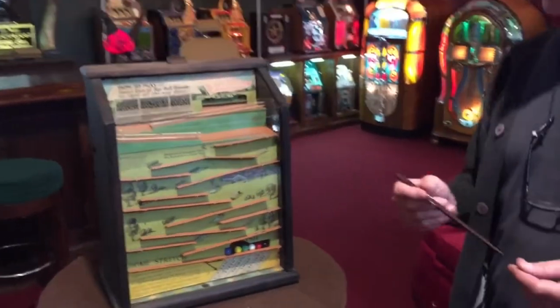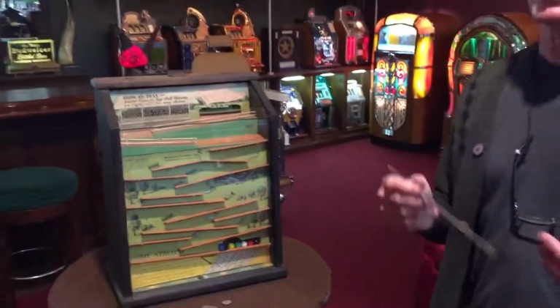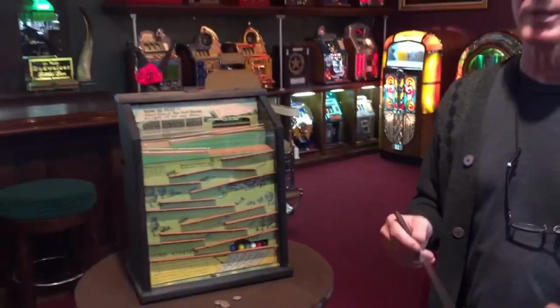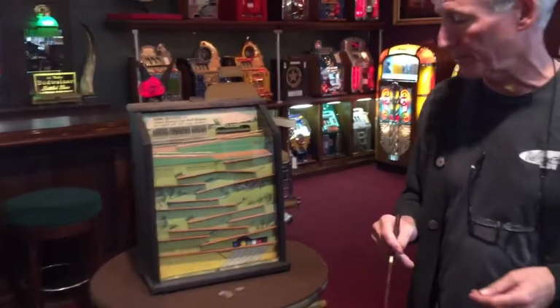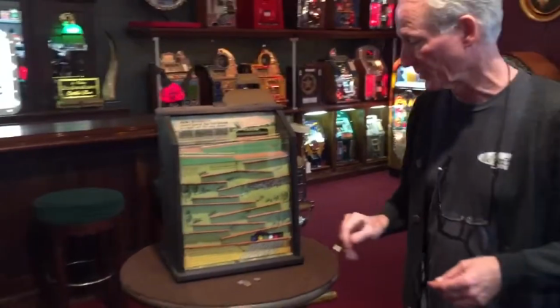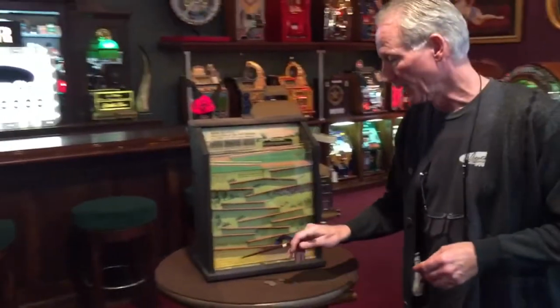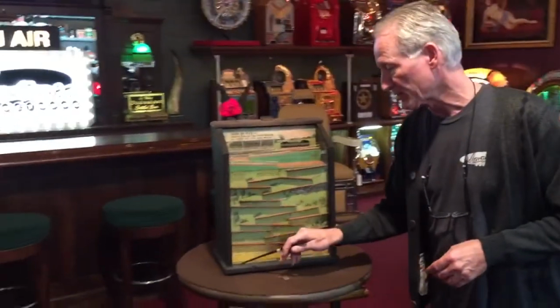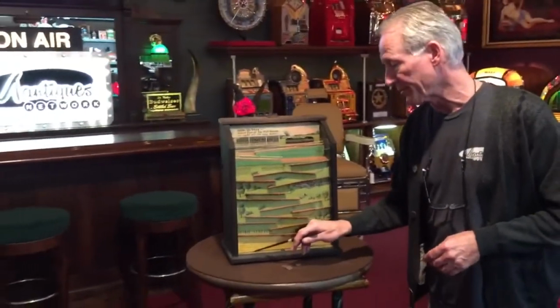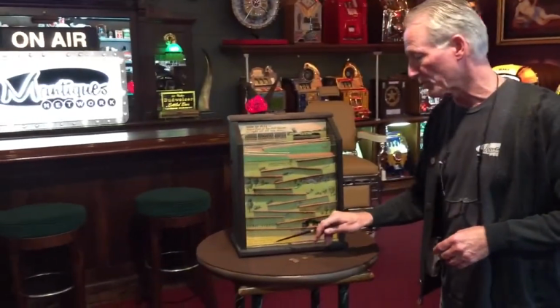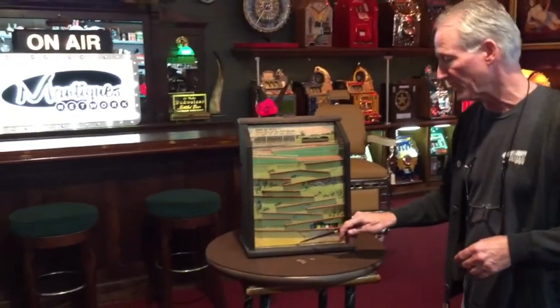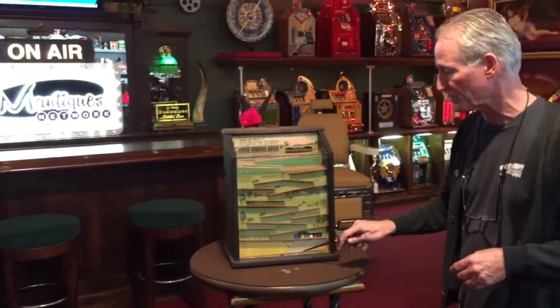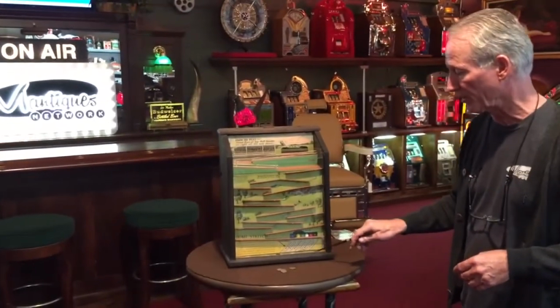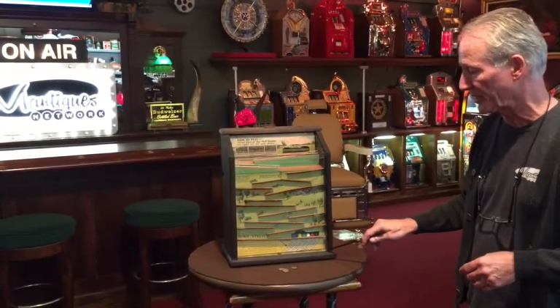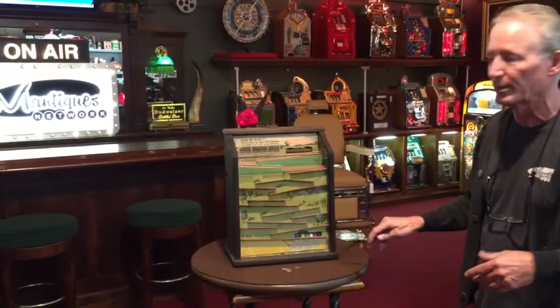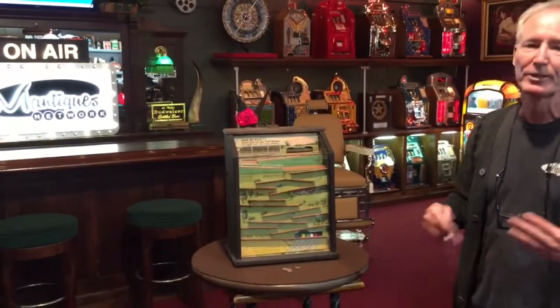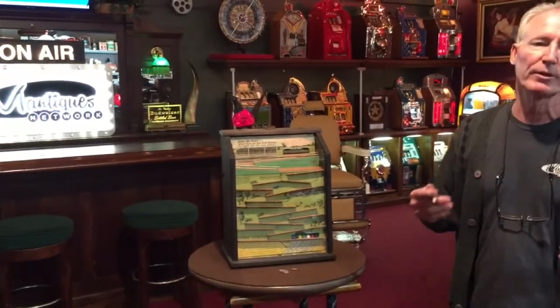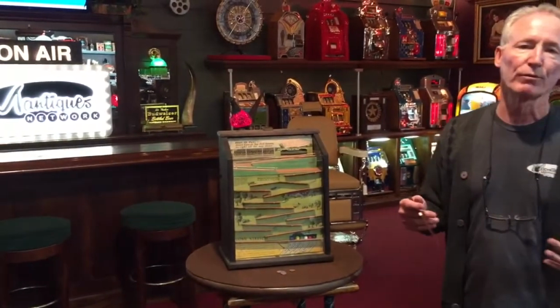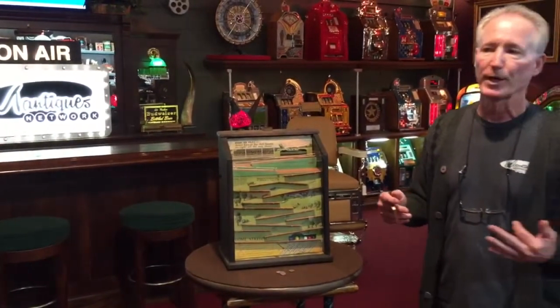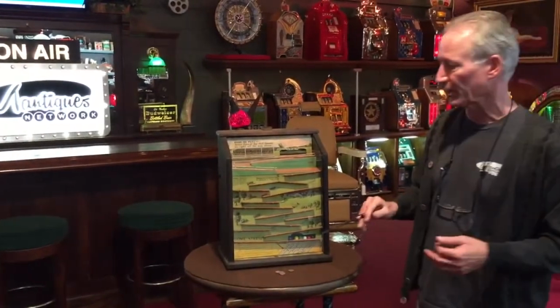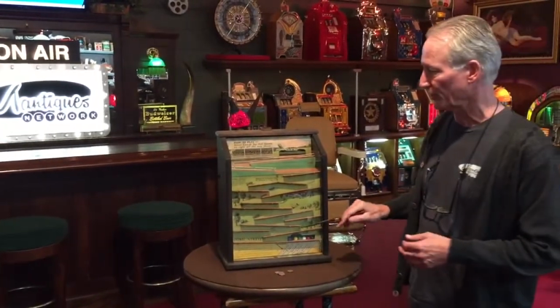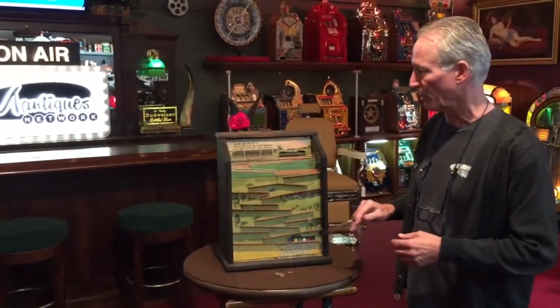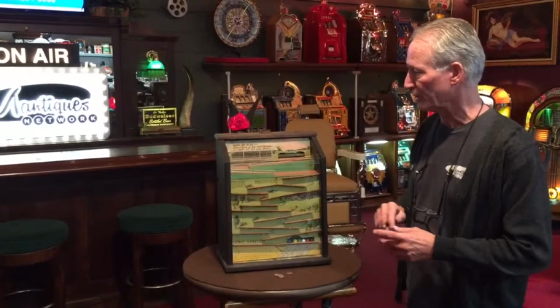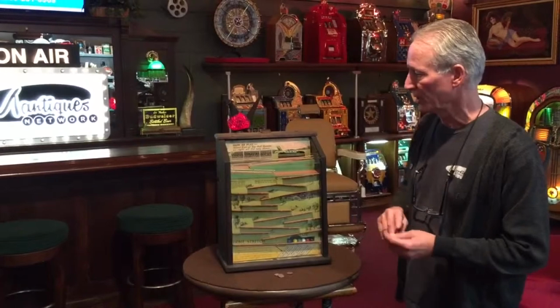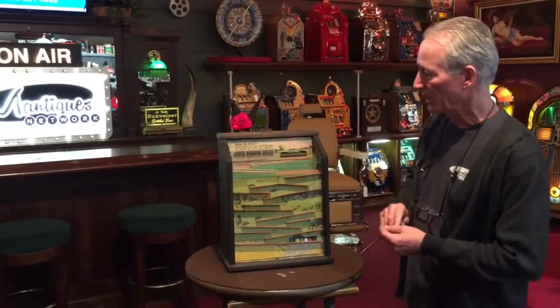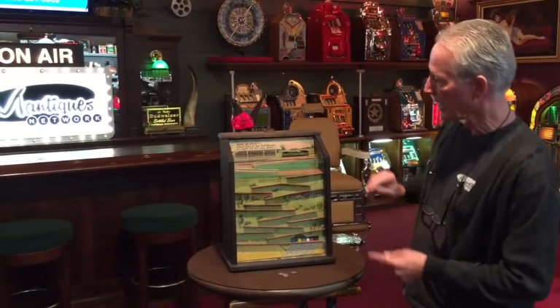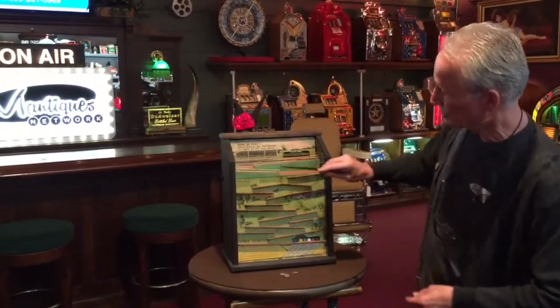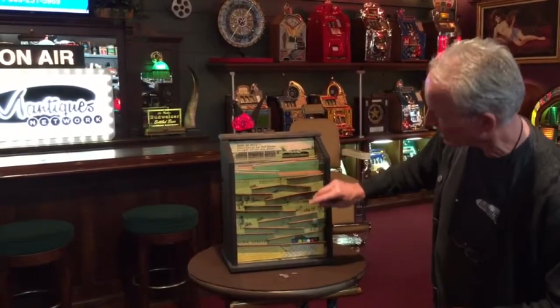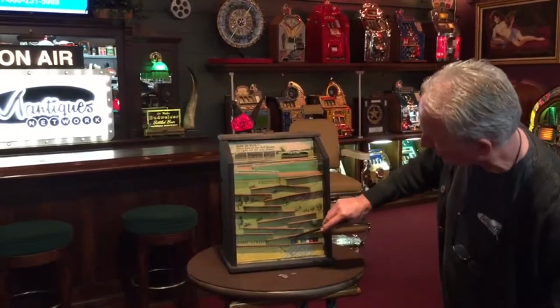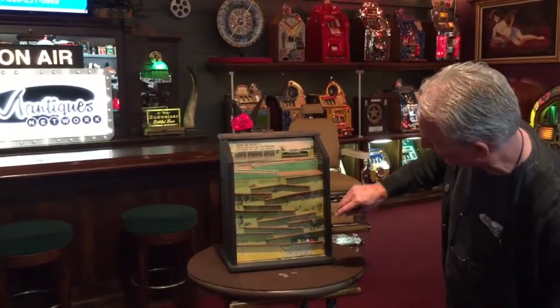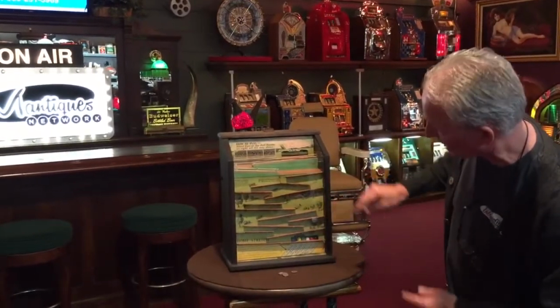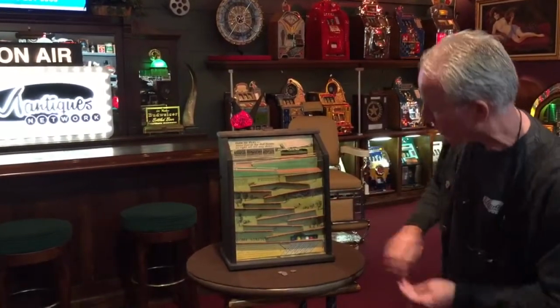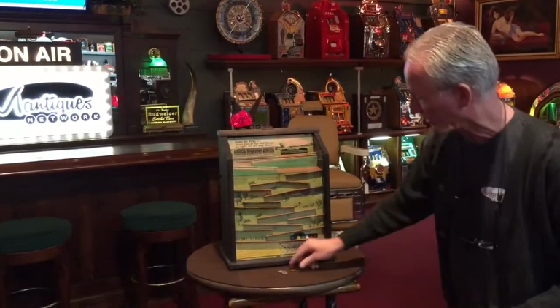This was a gambling game. They assigned the horses names down here to give it a little flair for the color of the balls. As you see, it's all got a track on it.